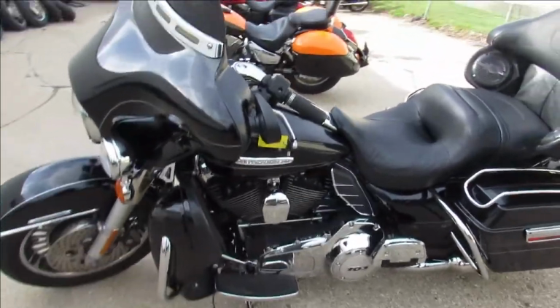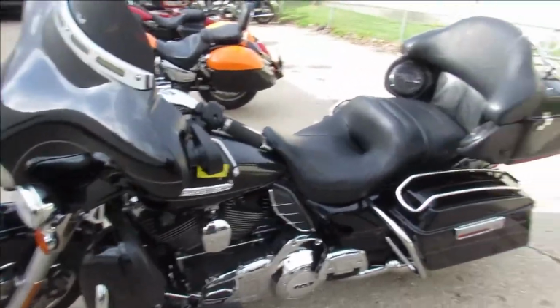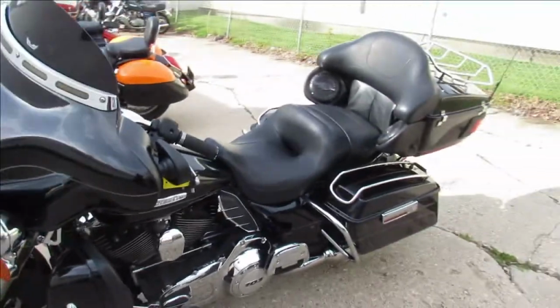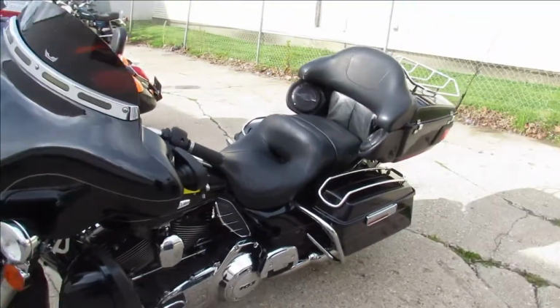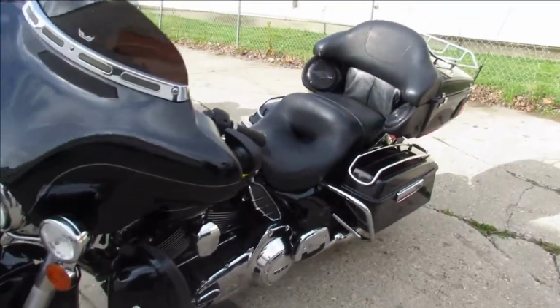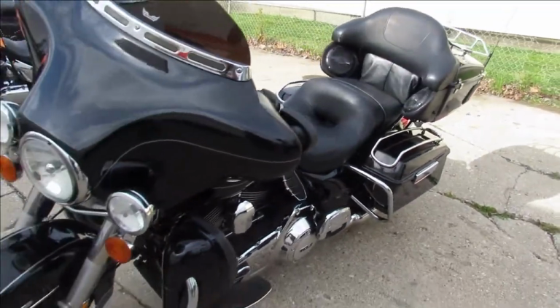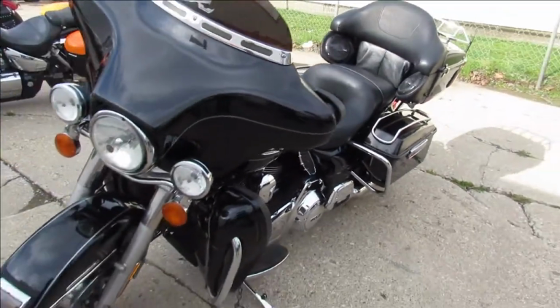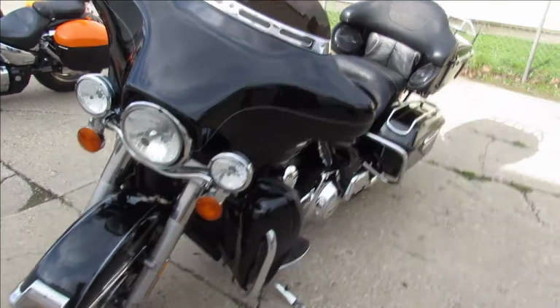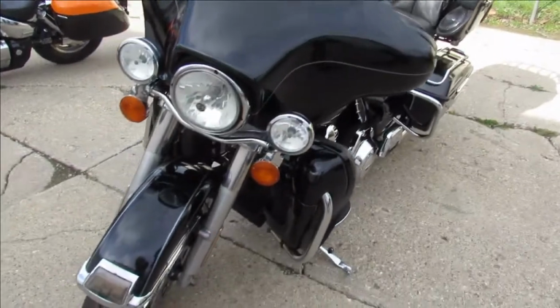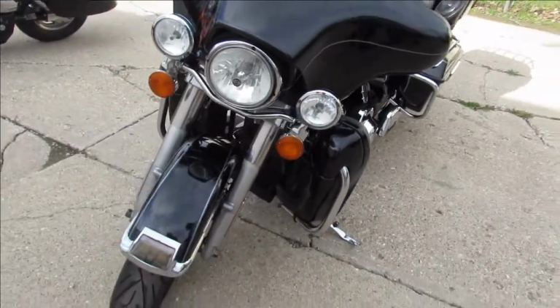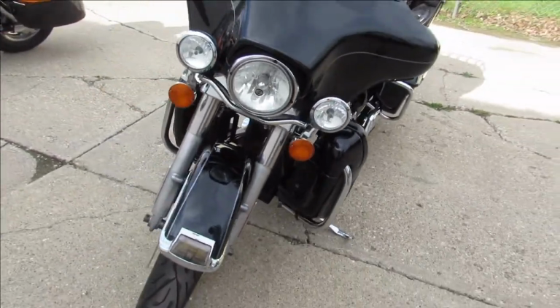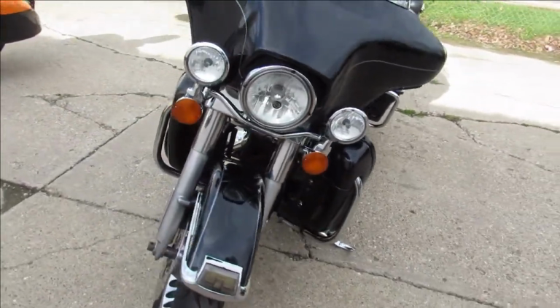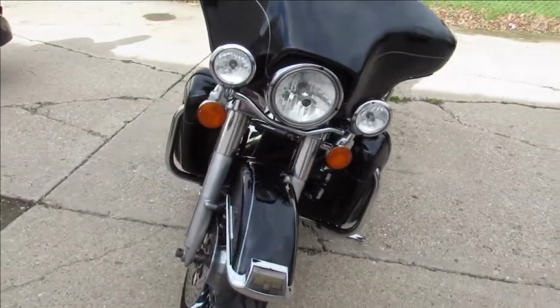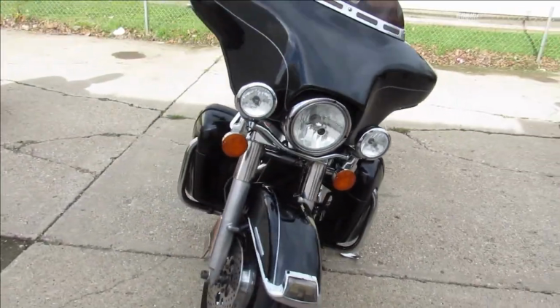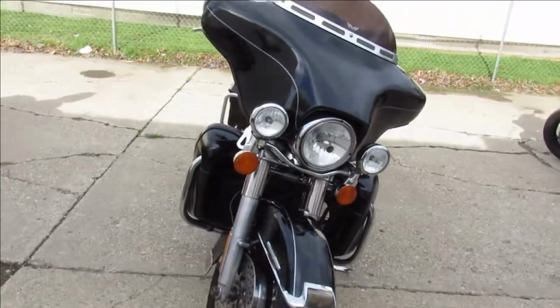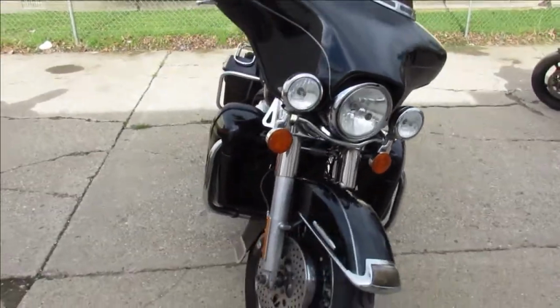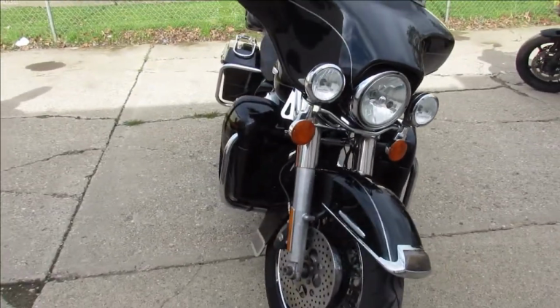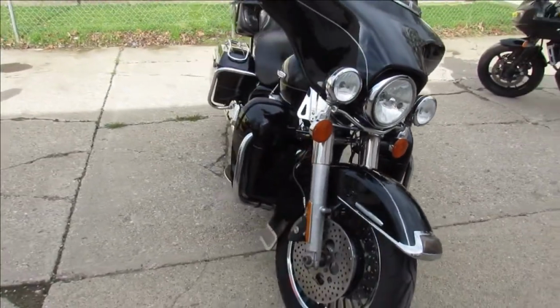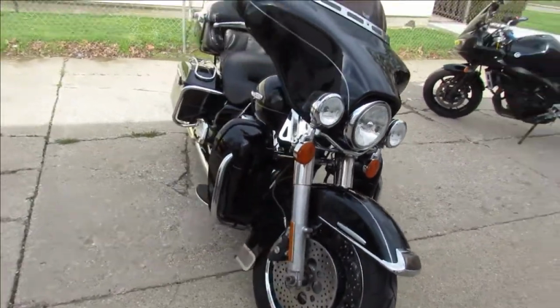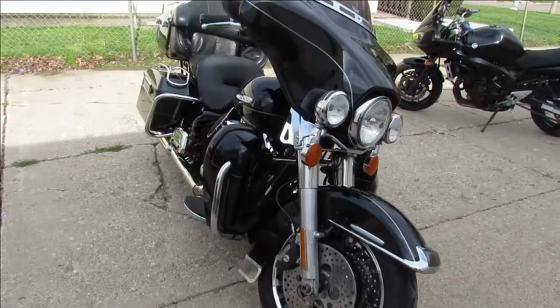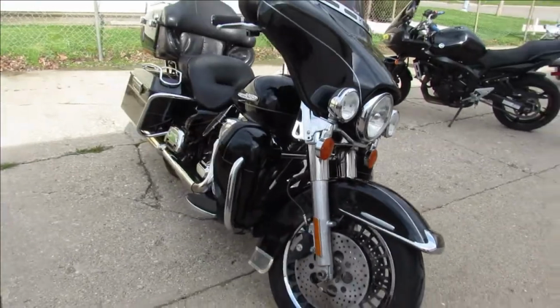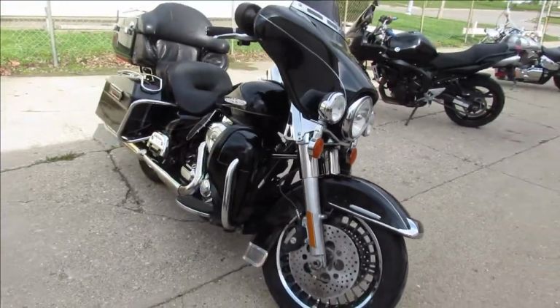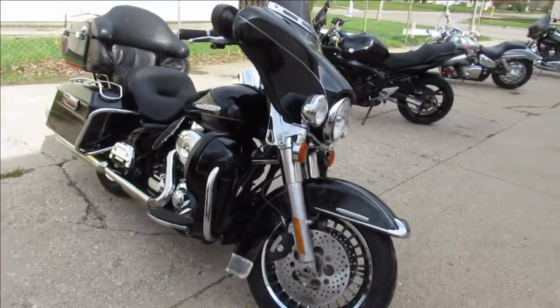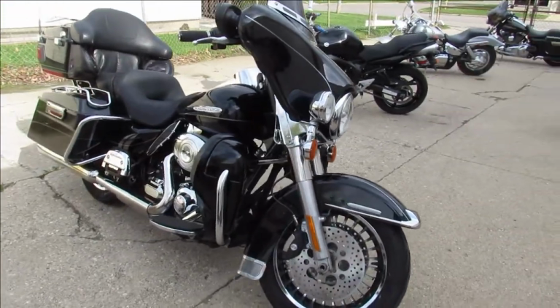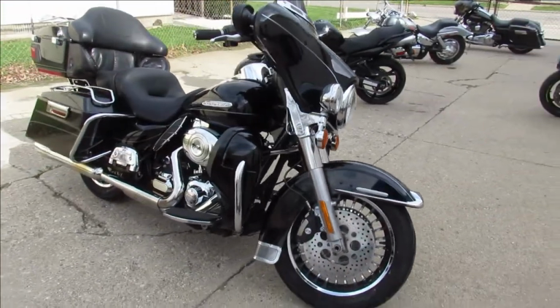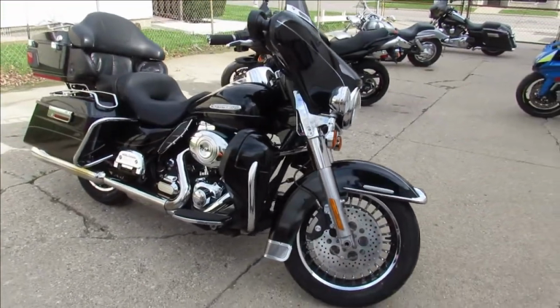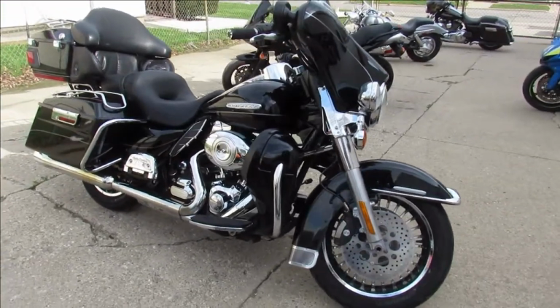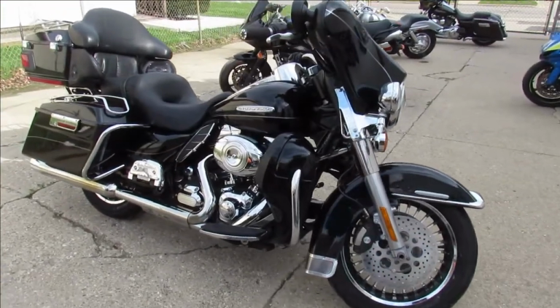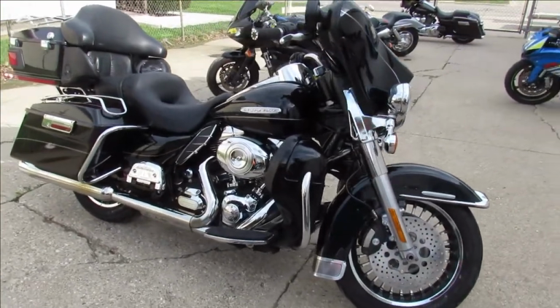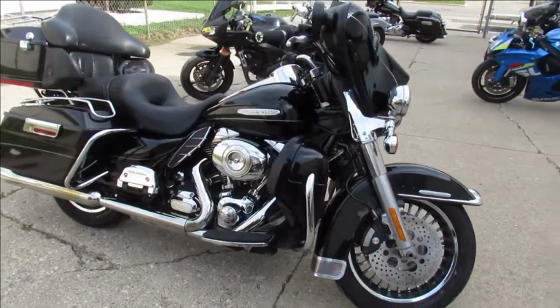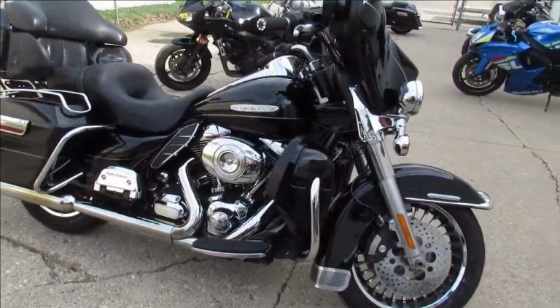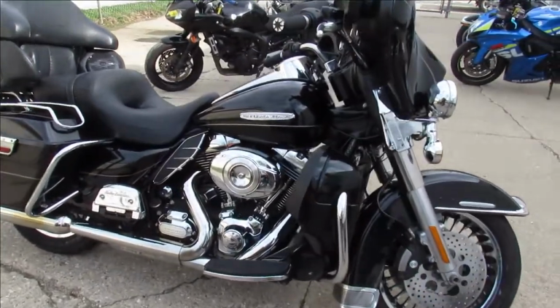This thing needs nothing. Great looking Ultra Classic Limited — just been serviced at the dealership, been inspected, all the fluids have been changed. Crank up the tunes and hit the road guys, one nice looking Ultra Classic Limited.